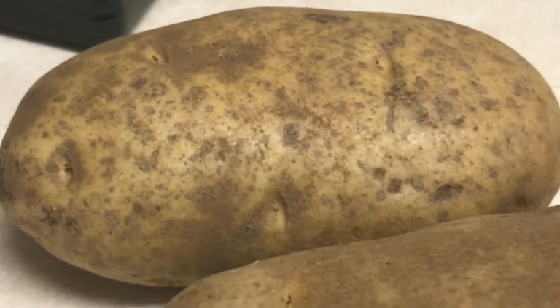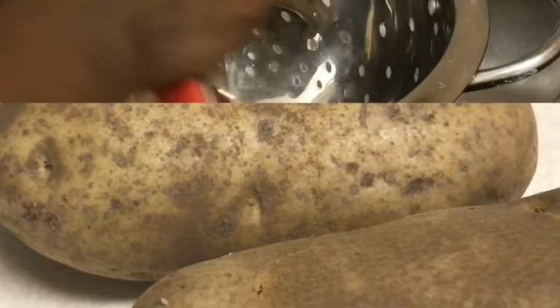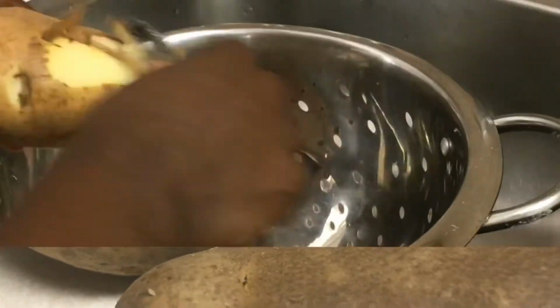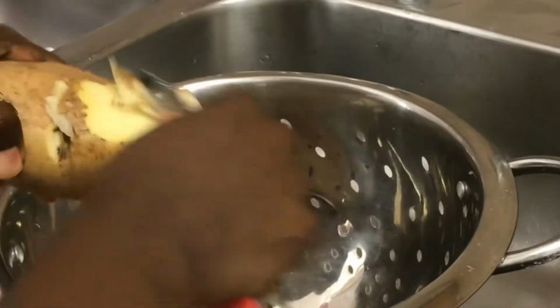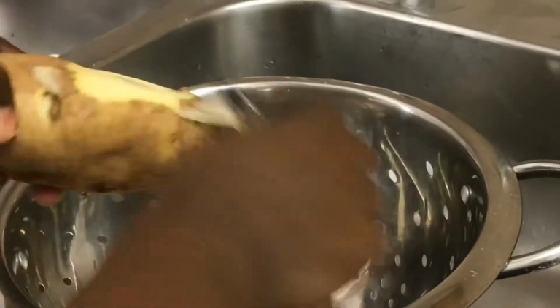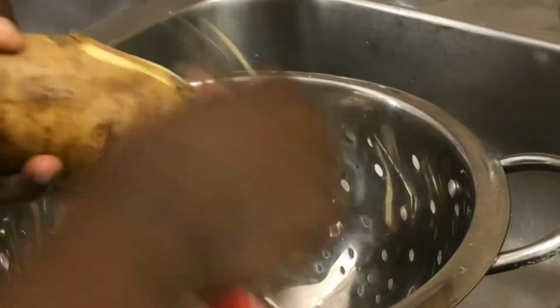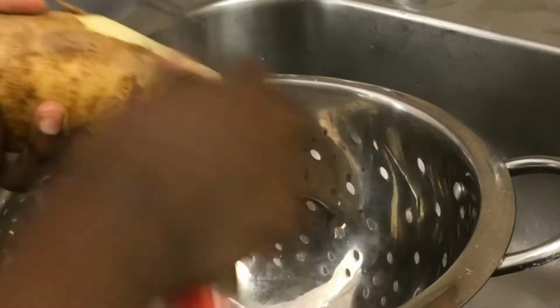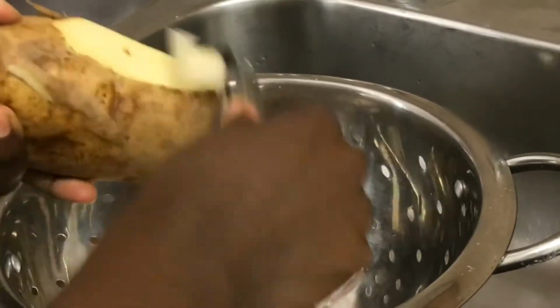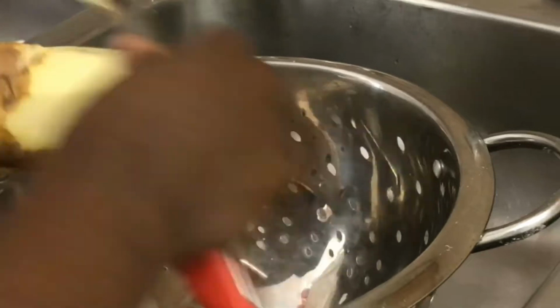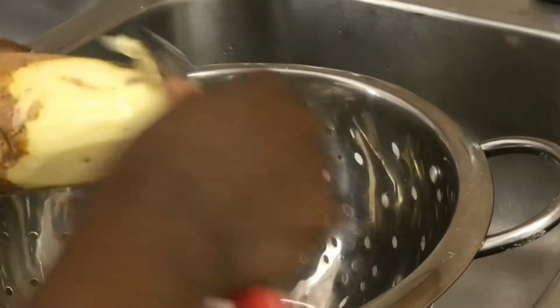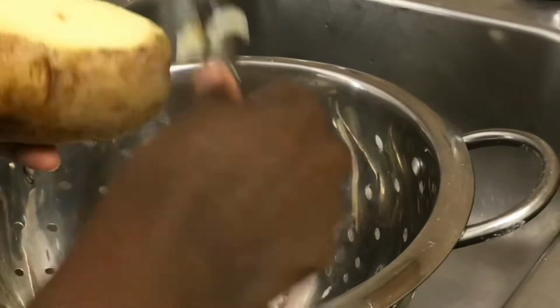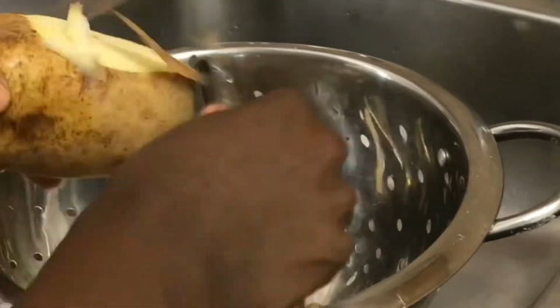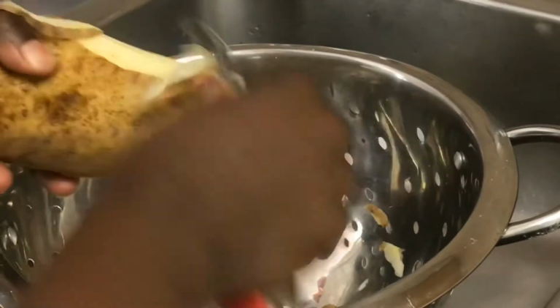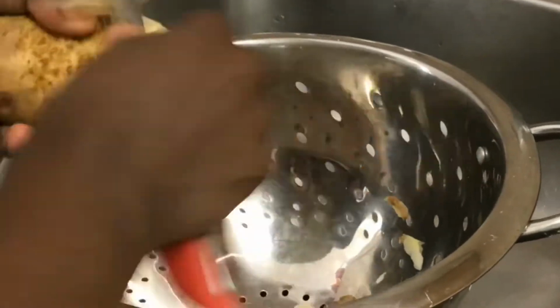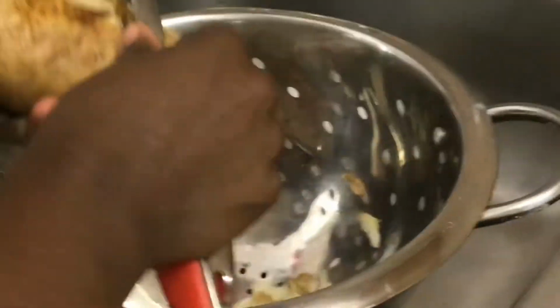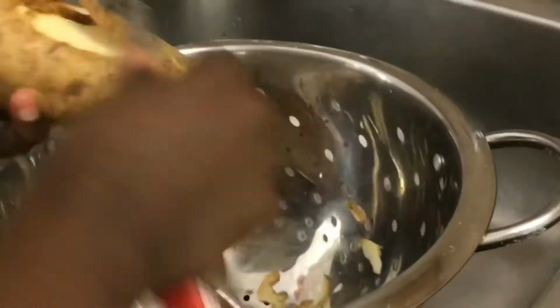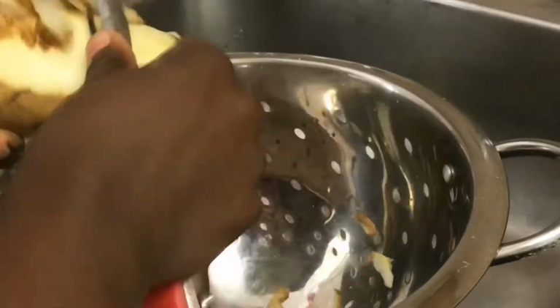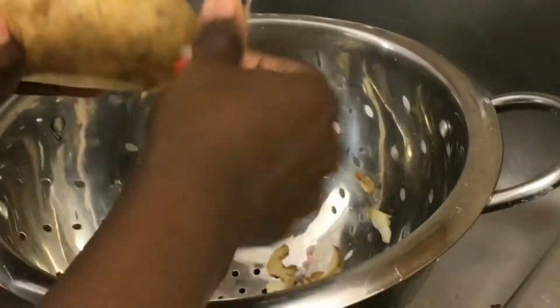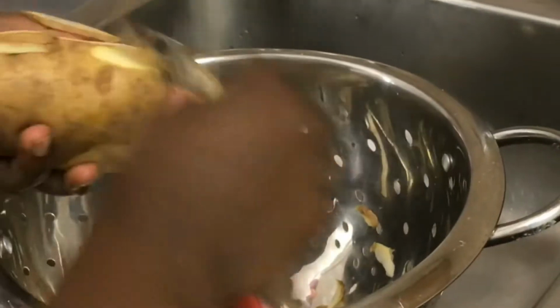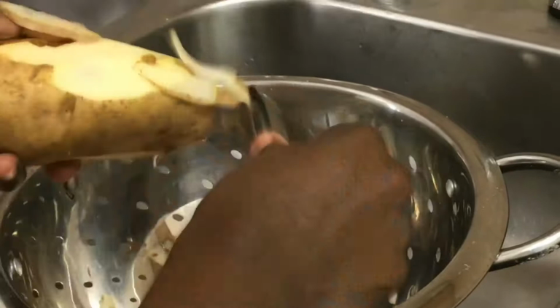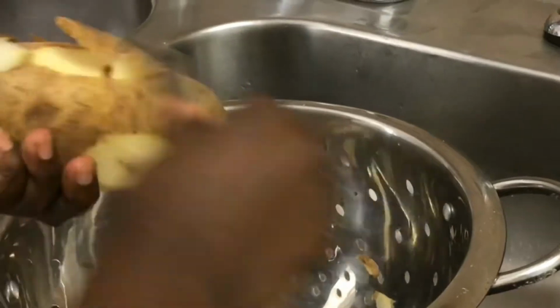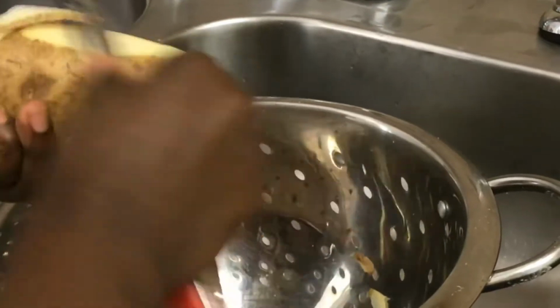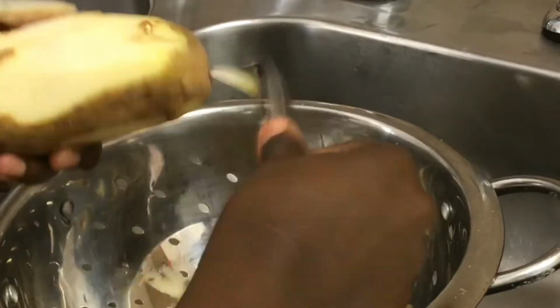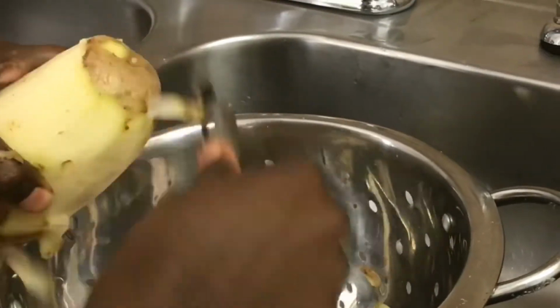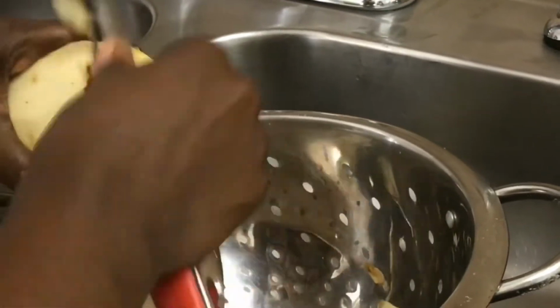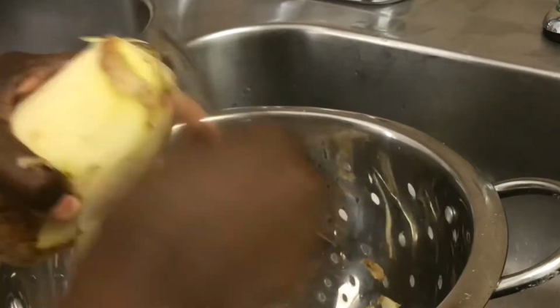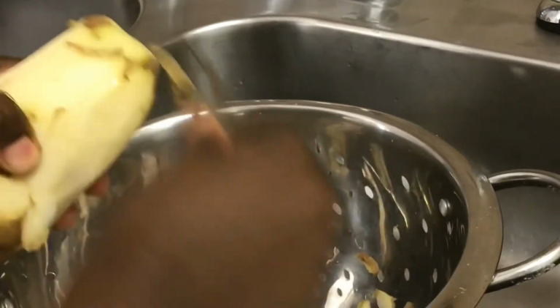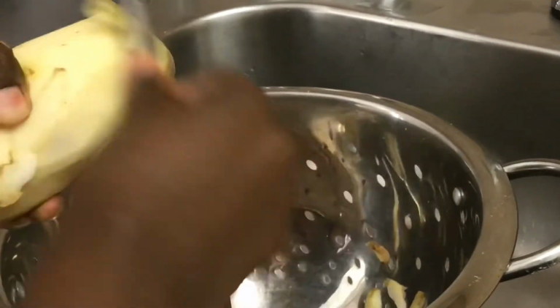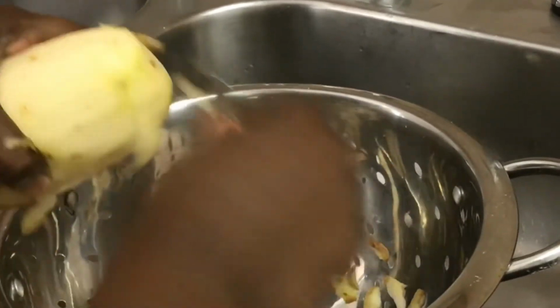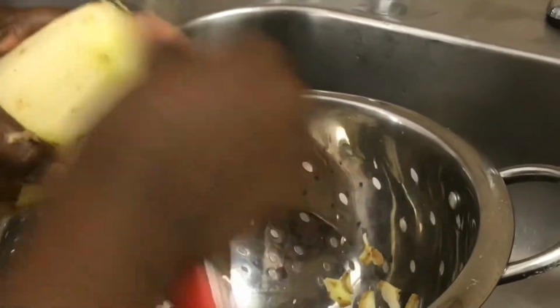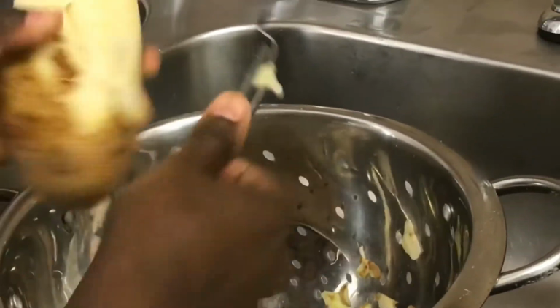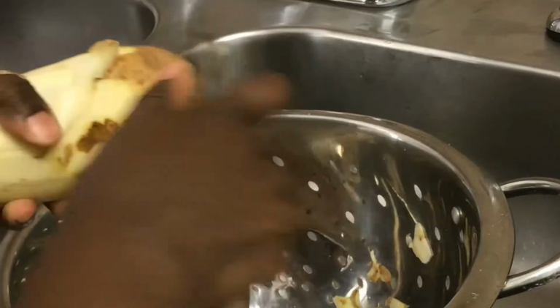To start us off, we will peel all the potatoes. This step is not necessary if you're using organic potatoes, but these potatoes were not organic, so I had to peel them real good and clean them.